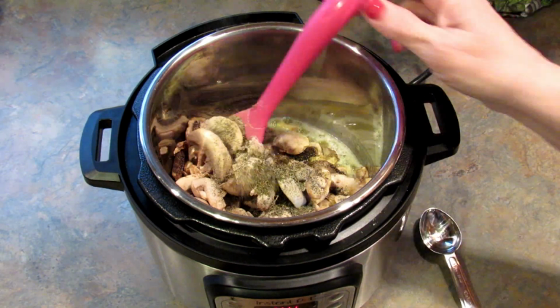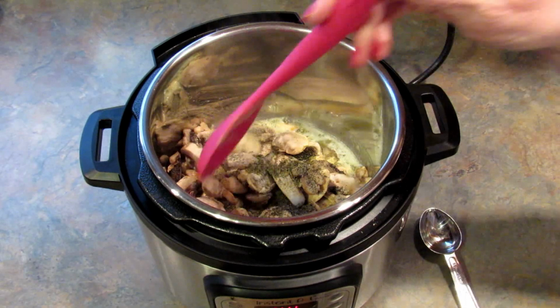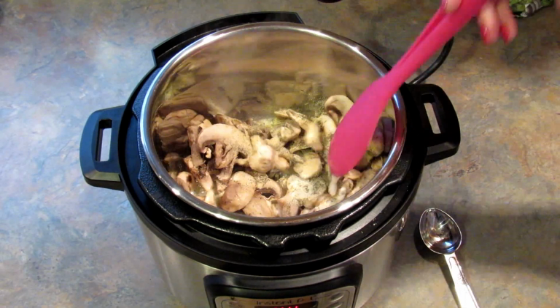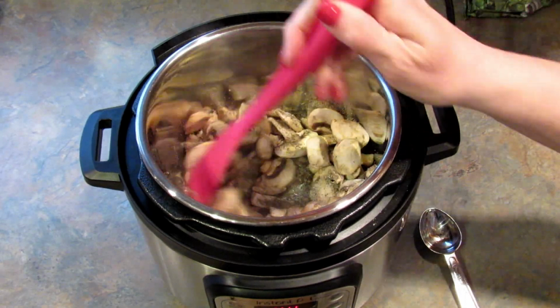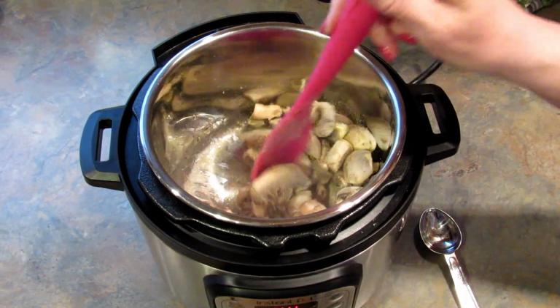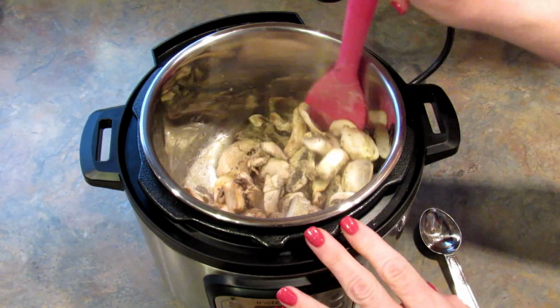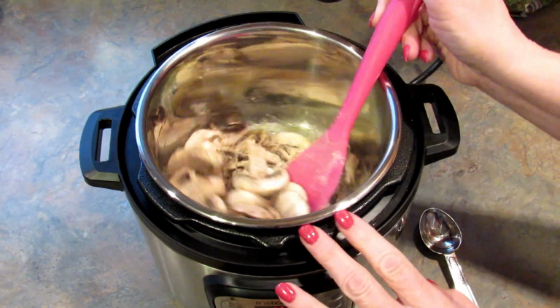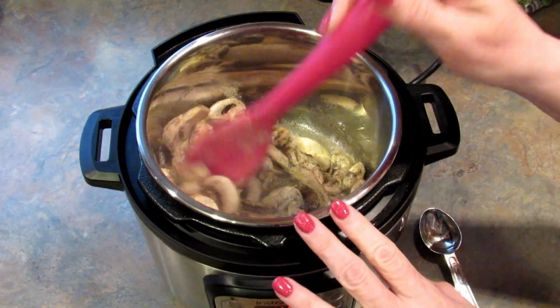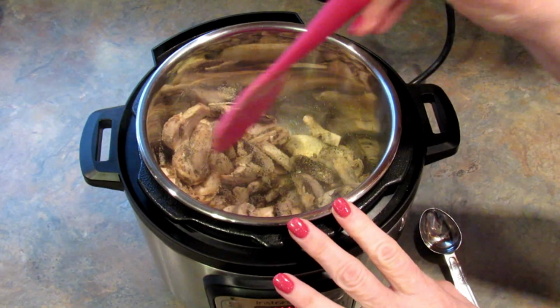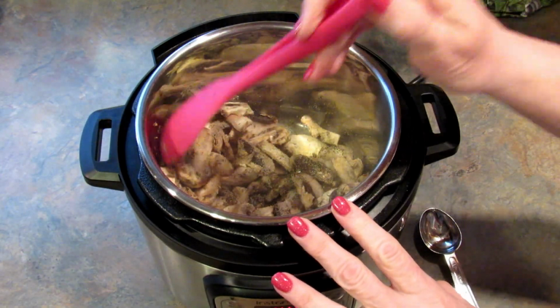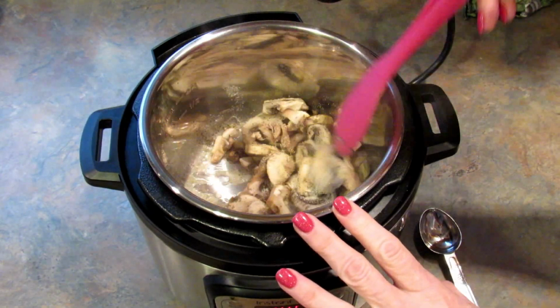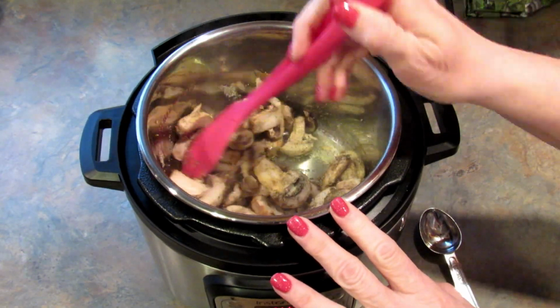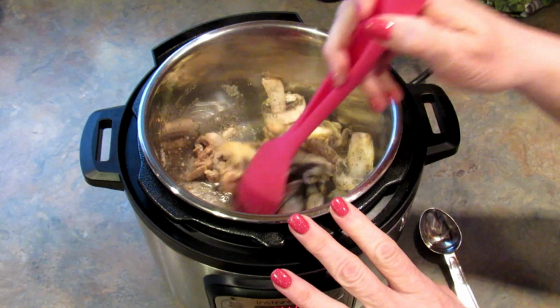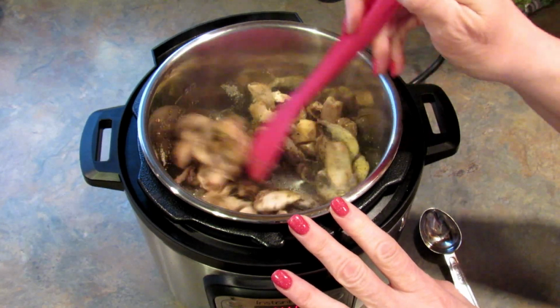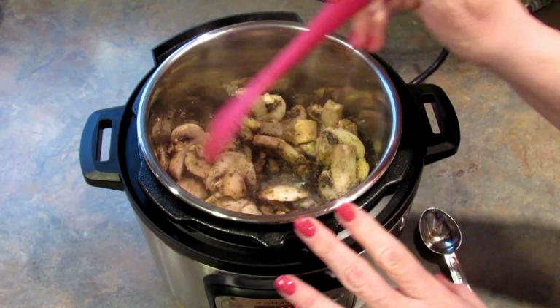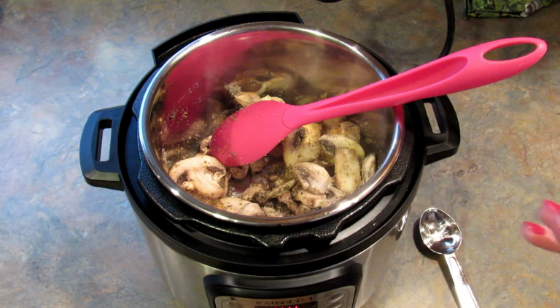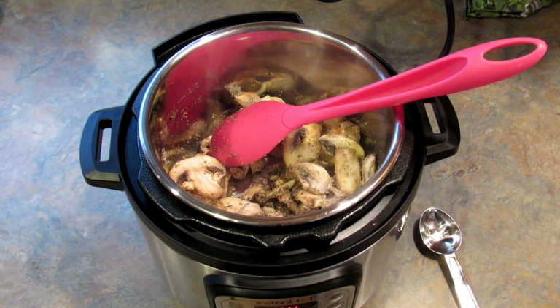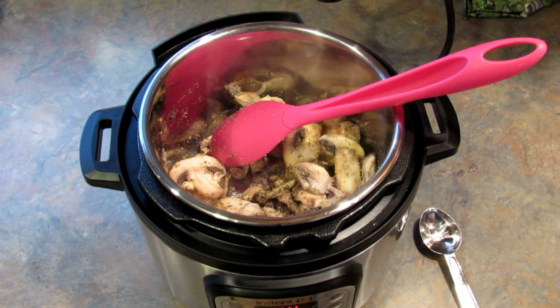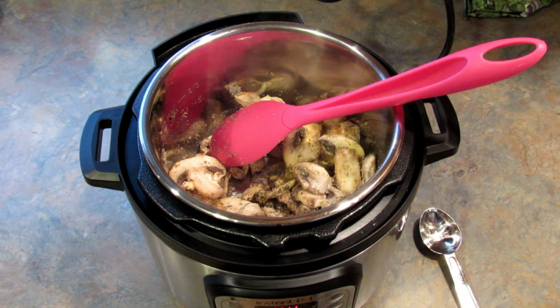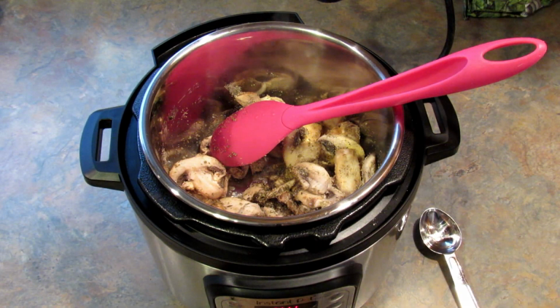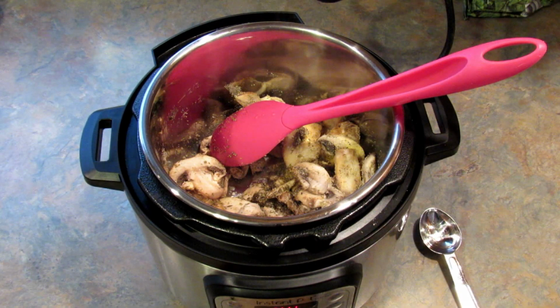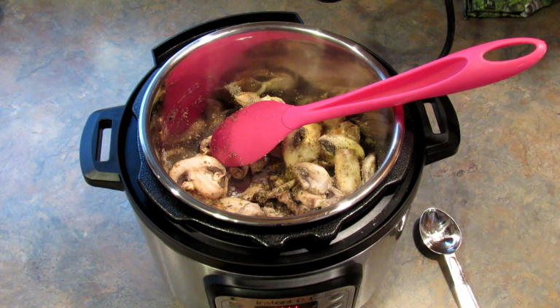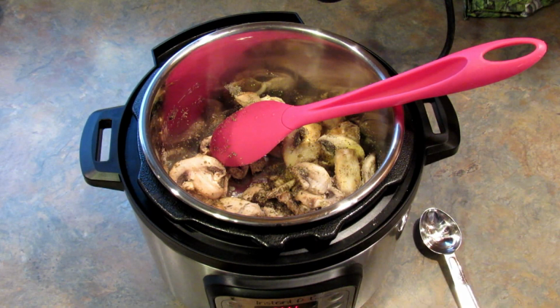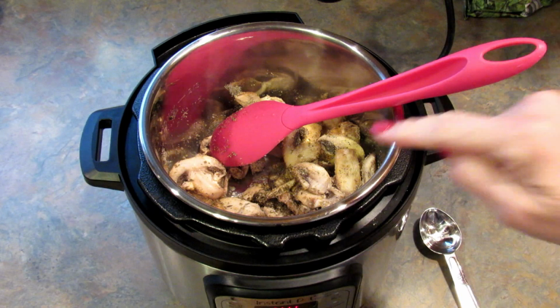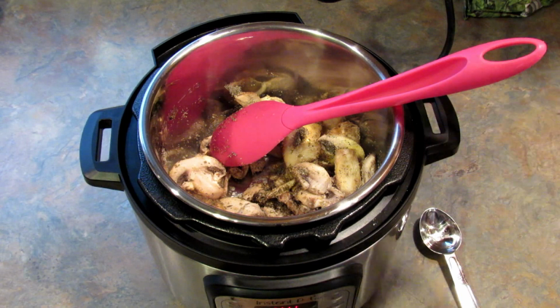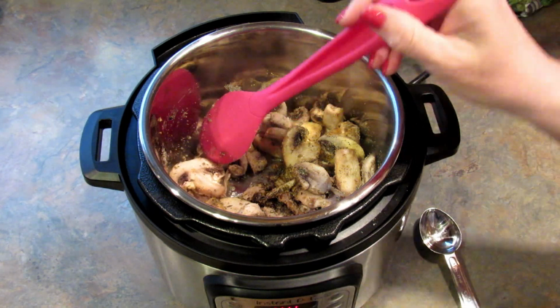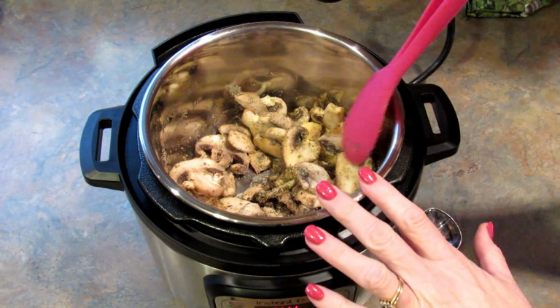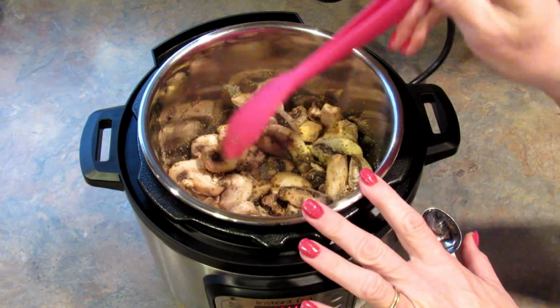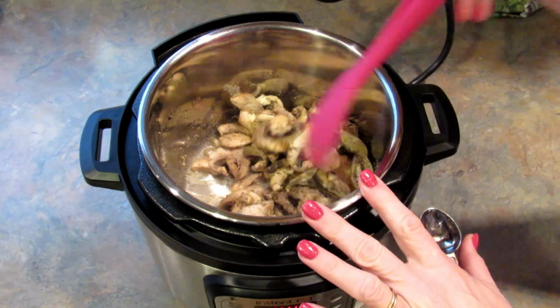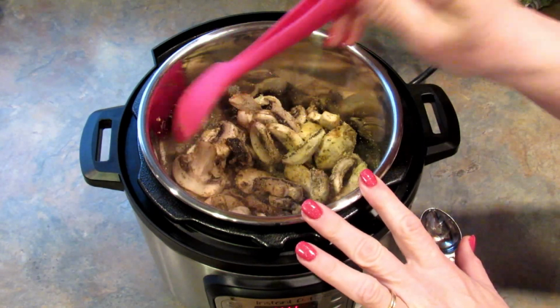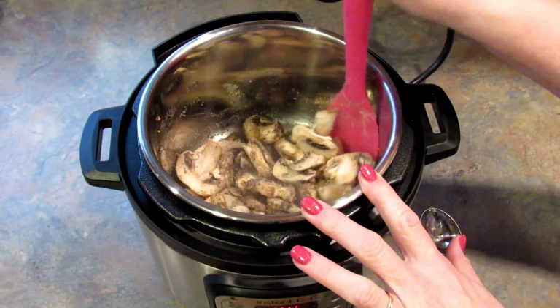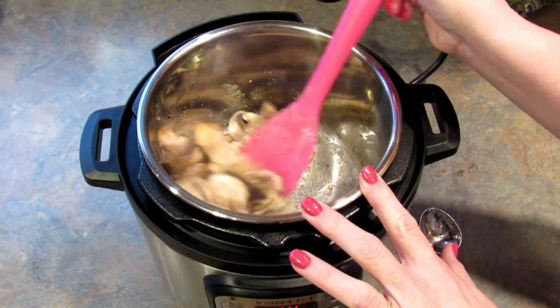I'm going to stir this up and just sauté the mushrooms for a couple of minutes. If you're not low carb and you'd rather add onions and garlic, go right ahead — add those in right now so they will cook along with the mushrooms.